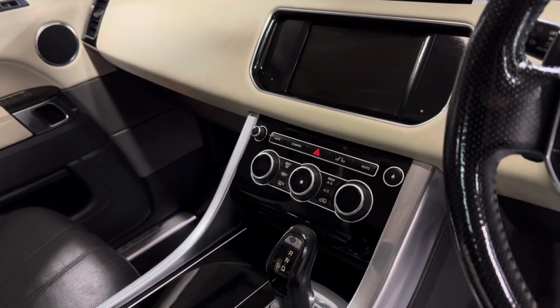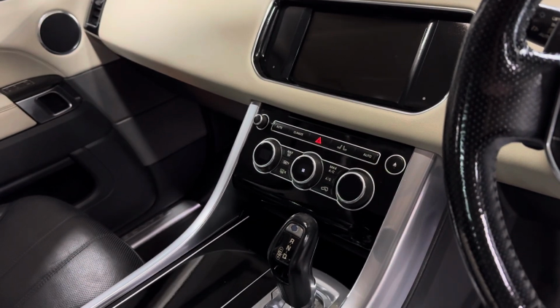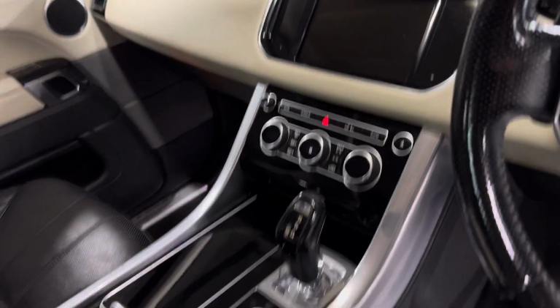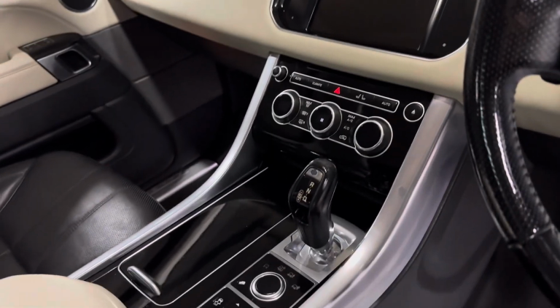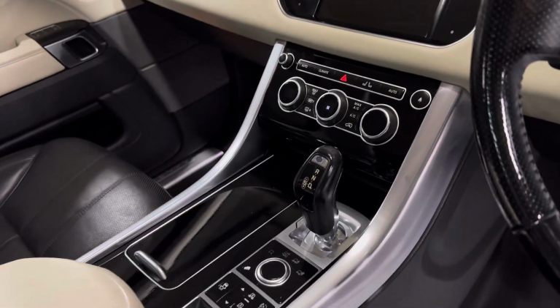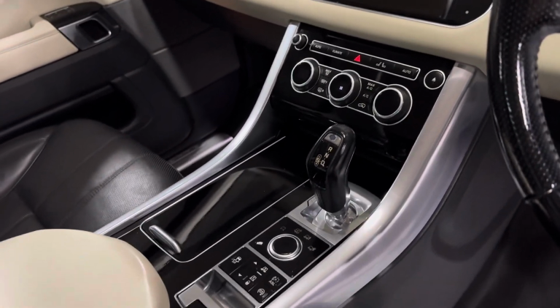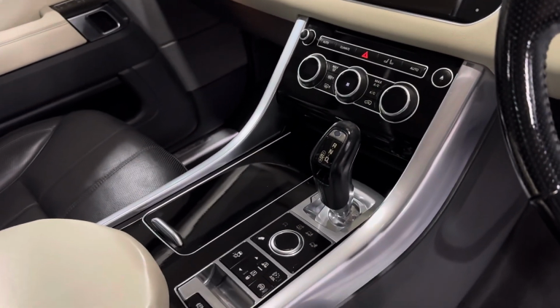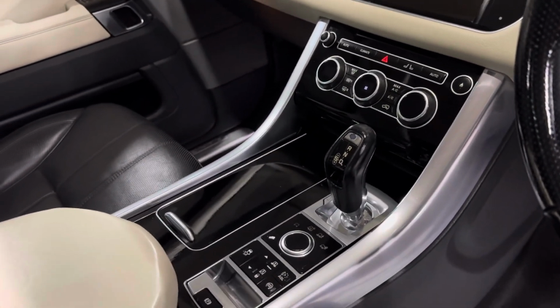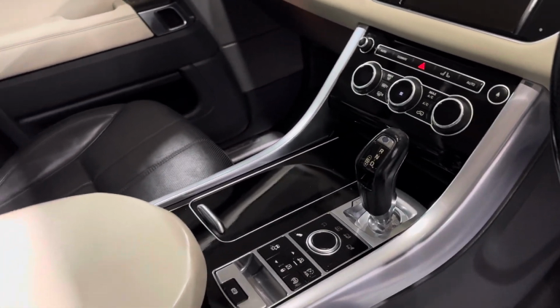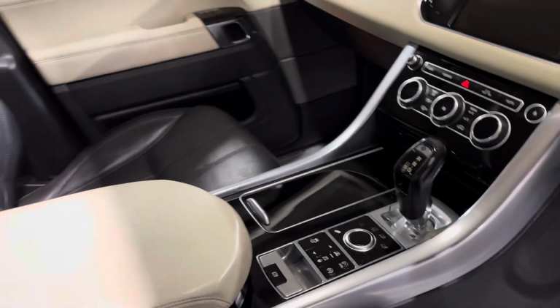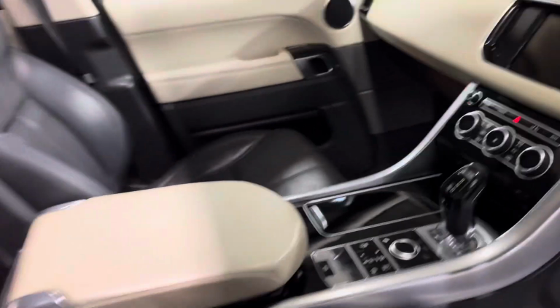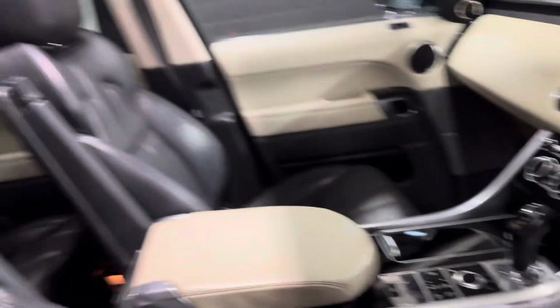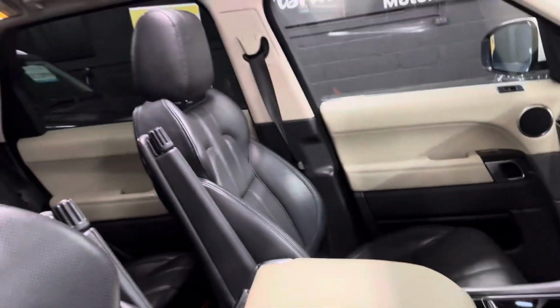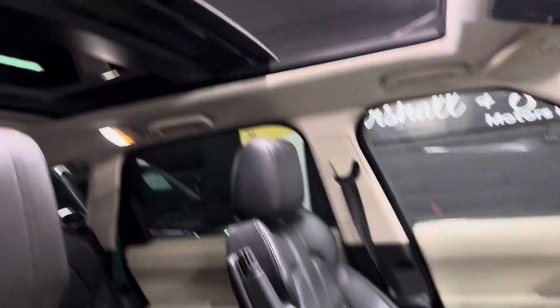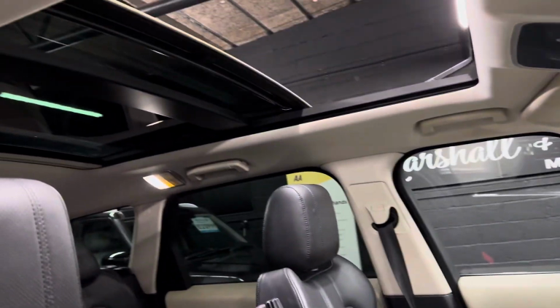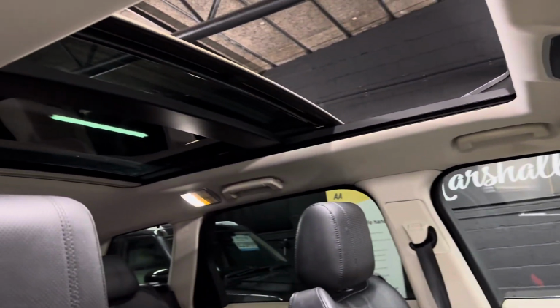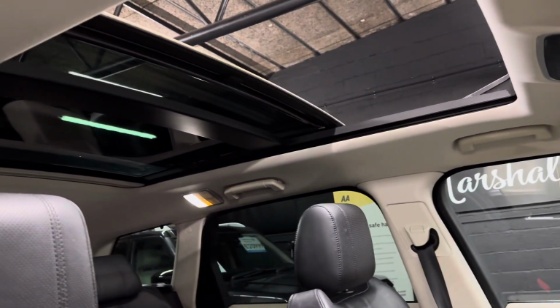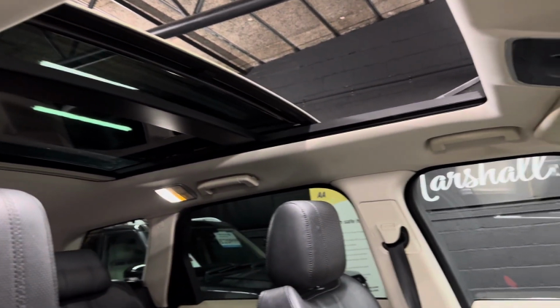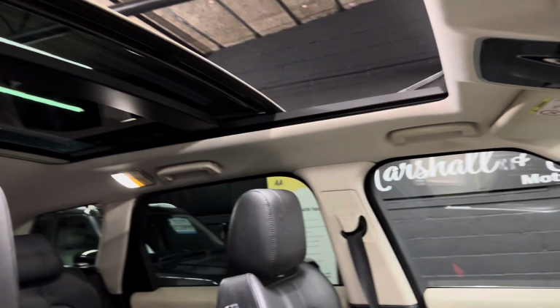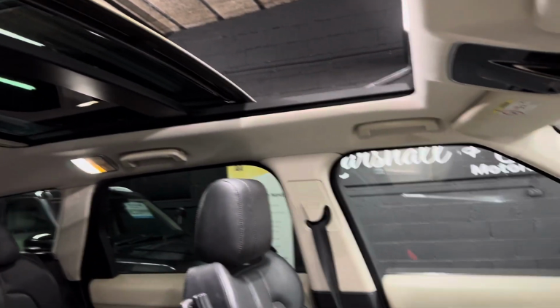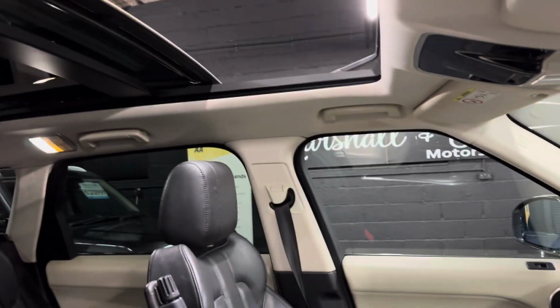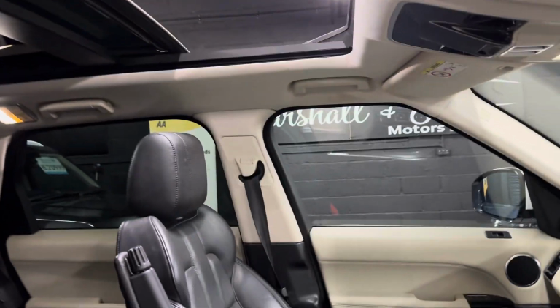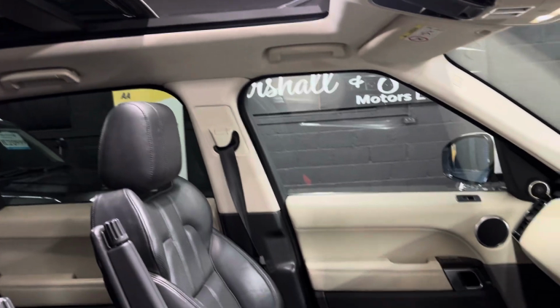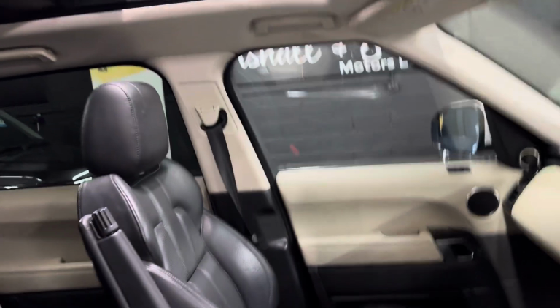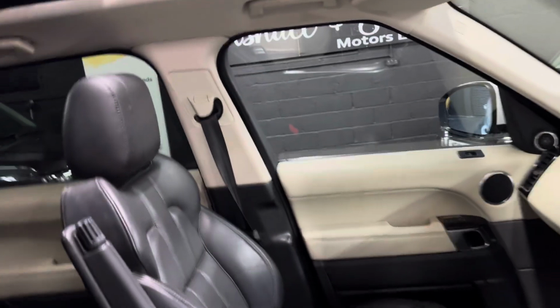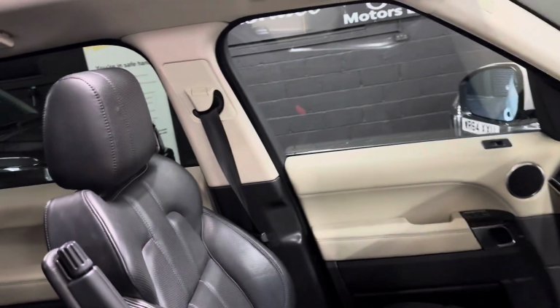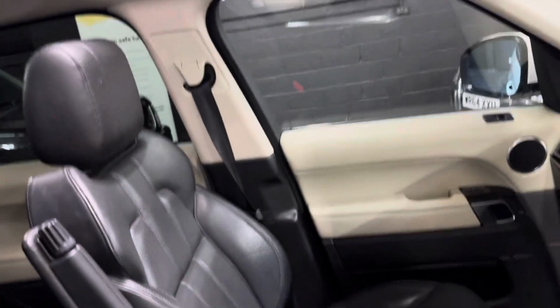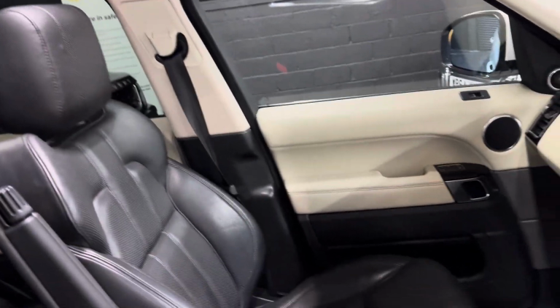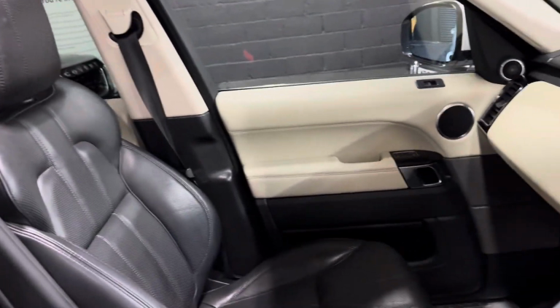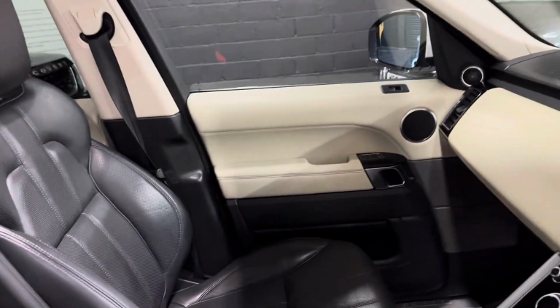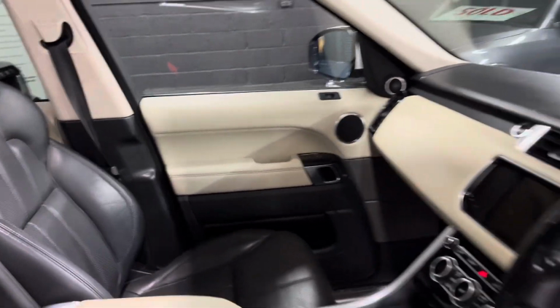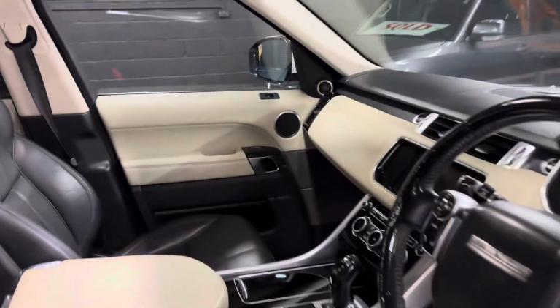You've got your automatic gearbox, full drive and suspension settings. Behind that you can see the roof in the open position — it obviously closes, and there's also a blind that you can shut on top of that if it's really sunny.